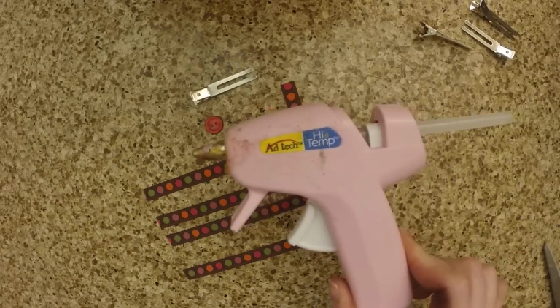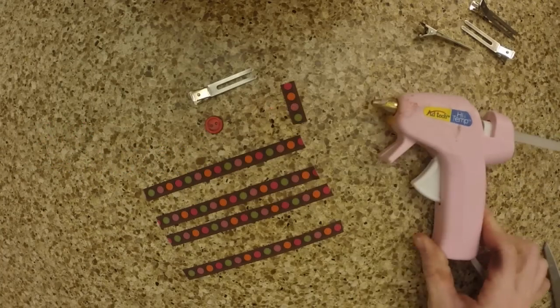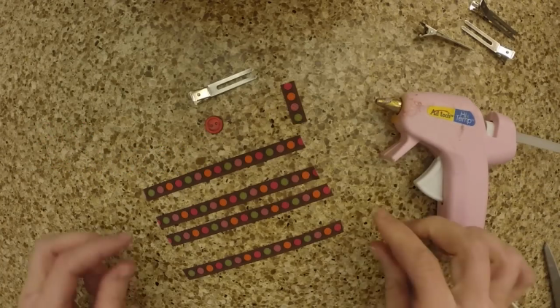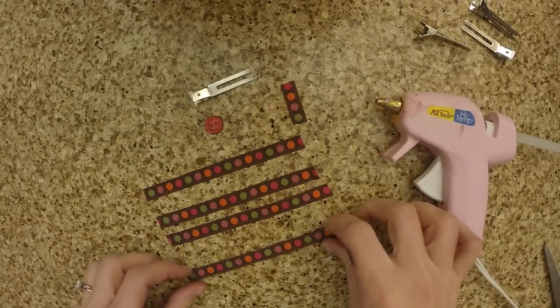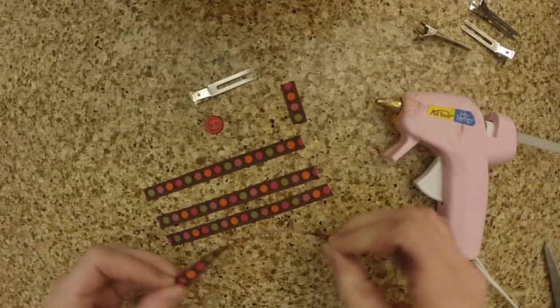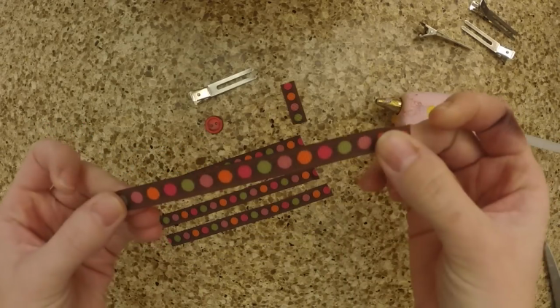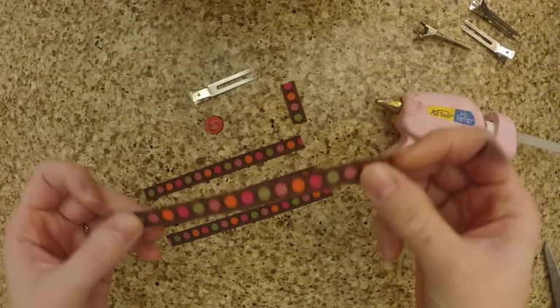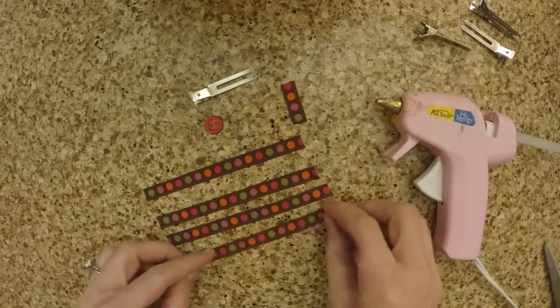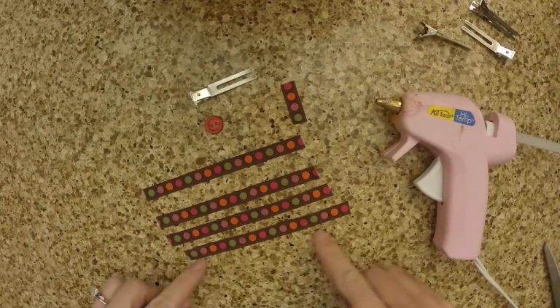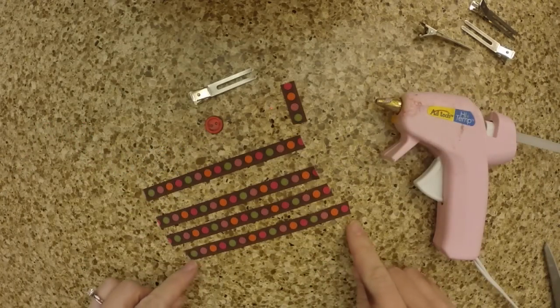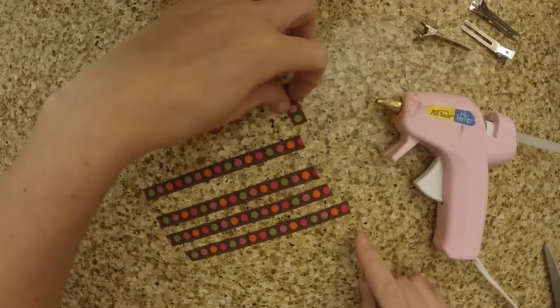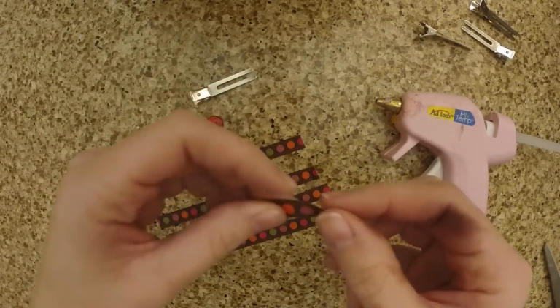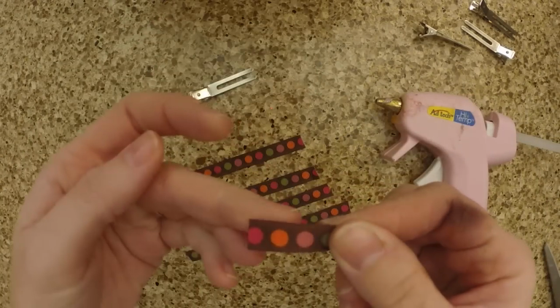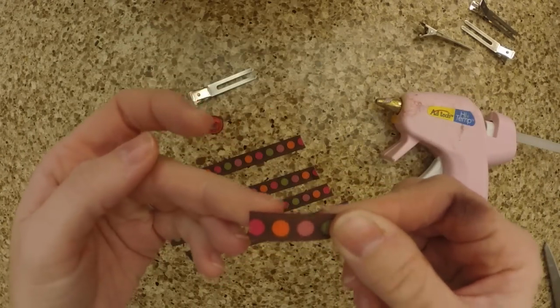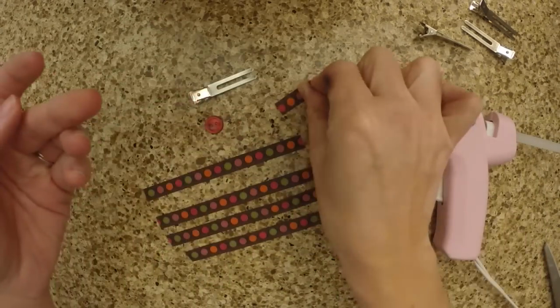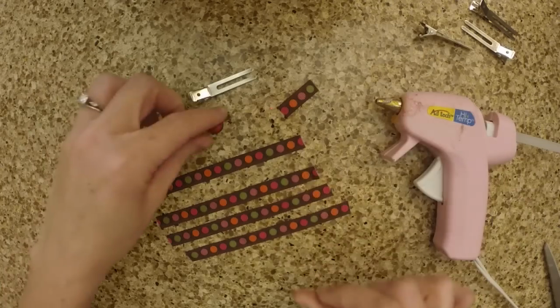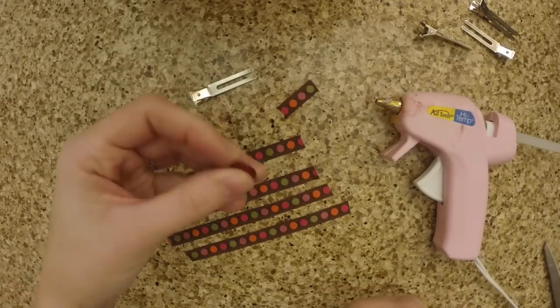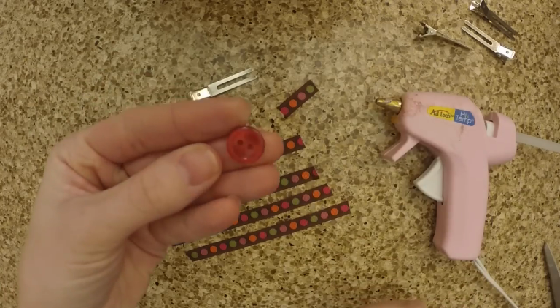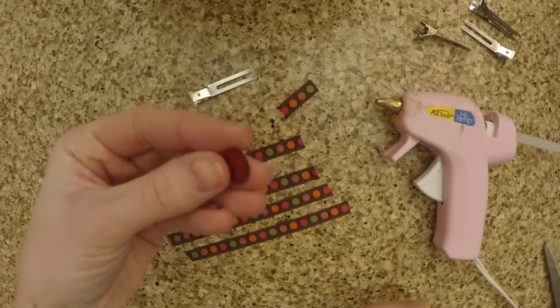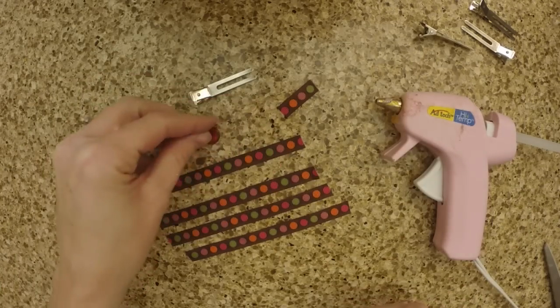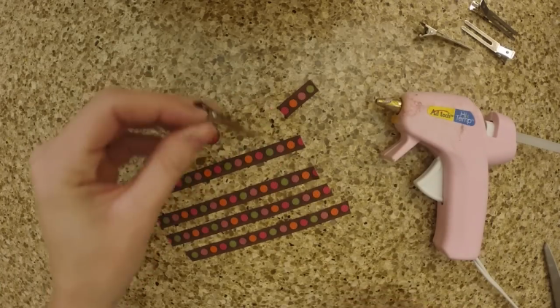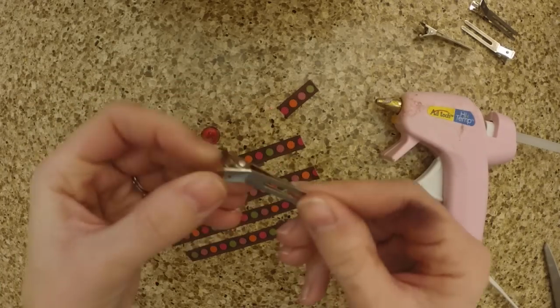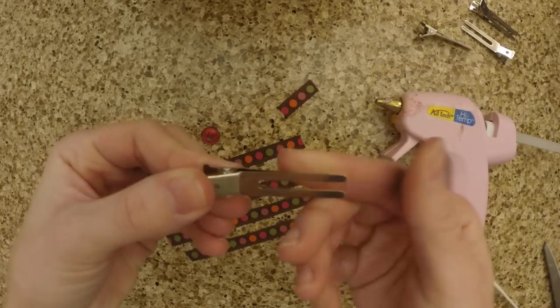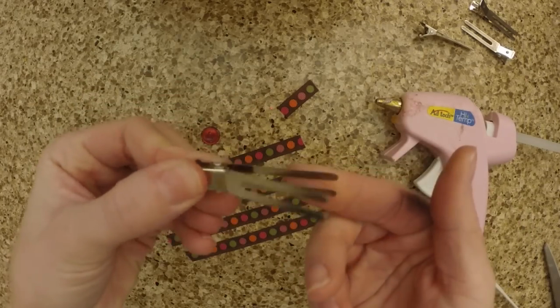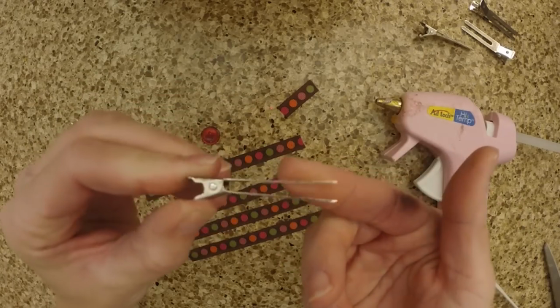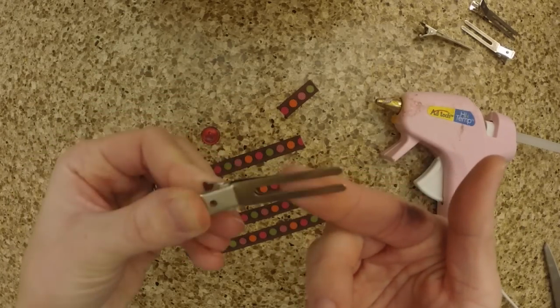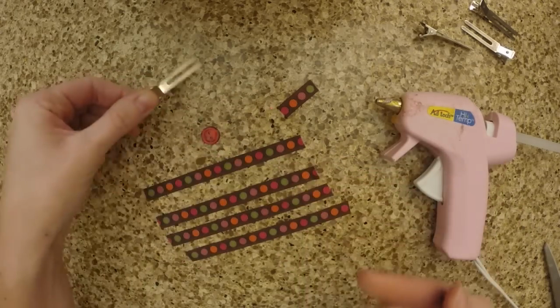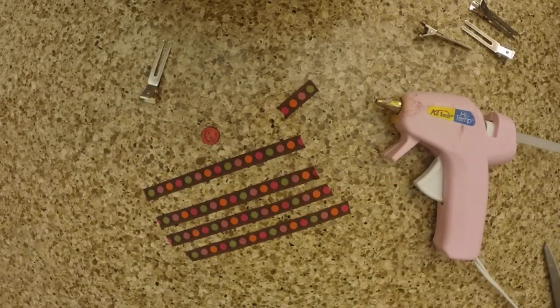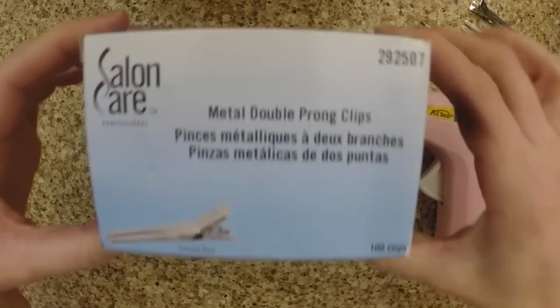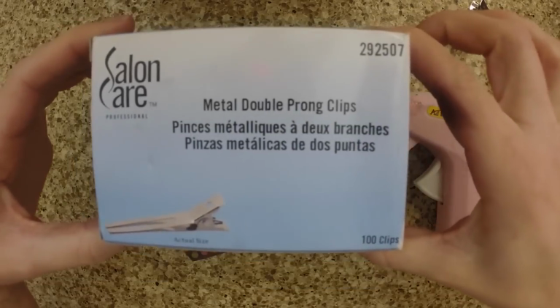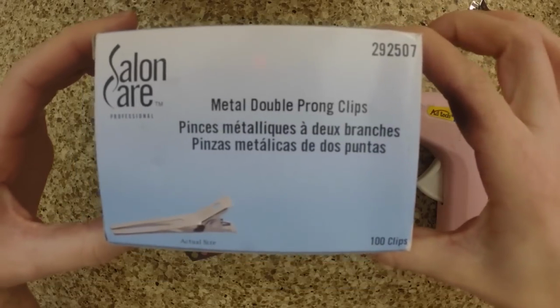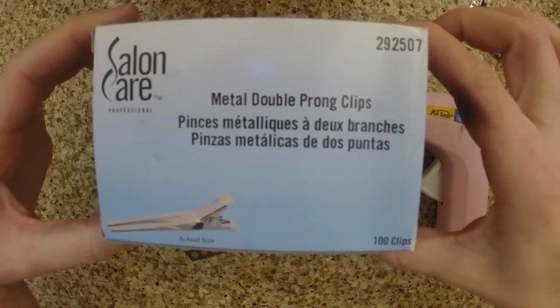You'll need a hot glue gun, four pieces of ribbon cut four to five inches long, a piece of scrap ribbon, a button, and an alligator clip to hold it in the hair. You can get it at Sally's or at Walmart.